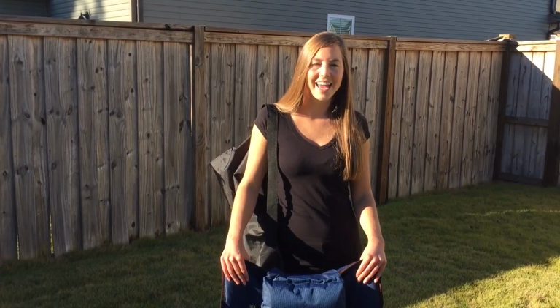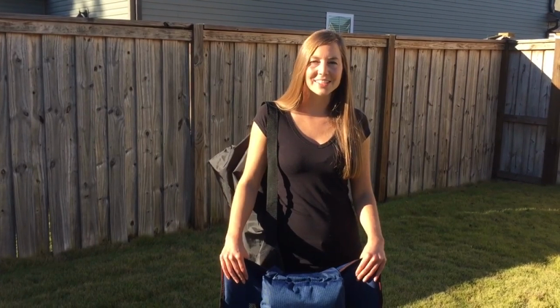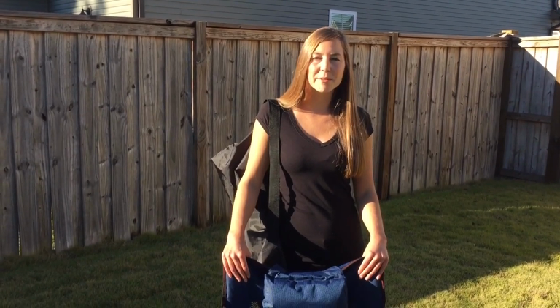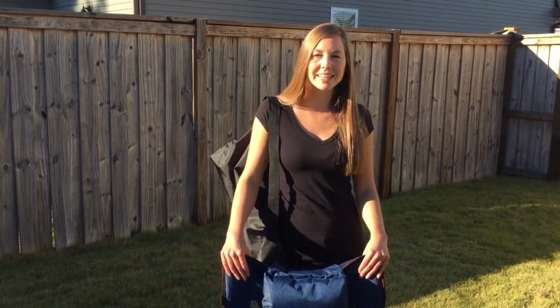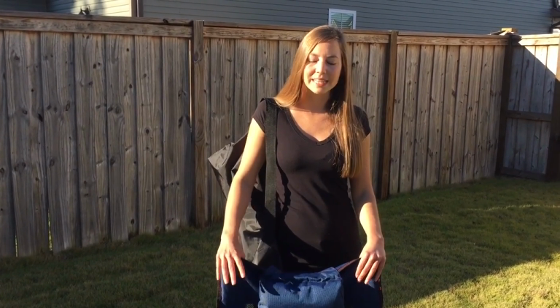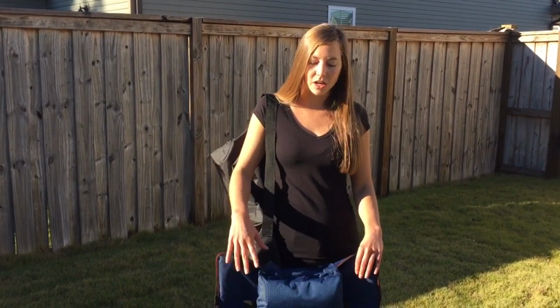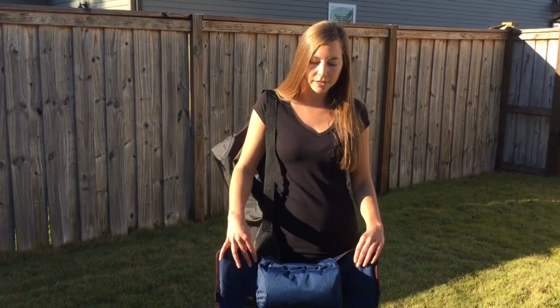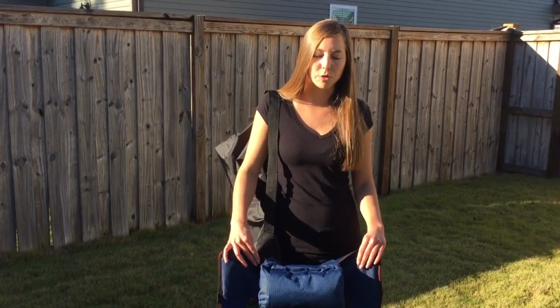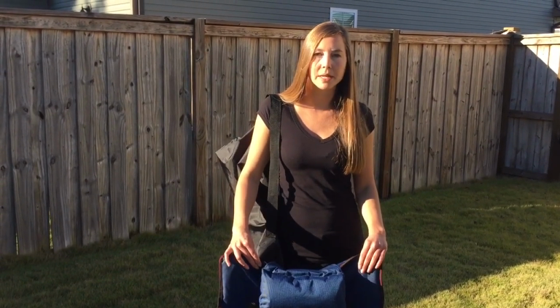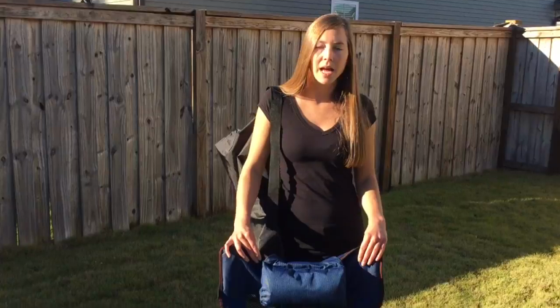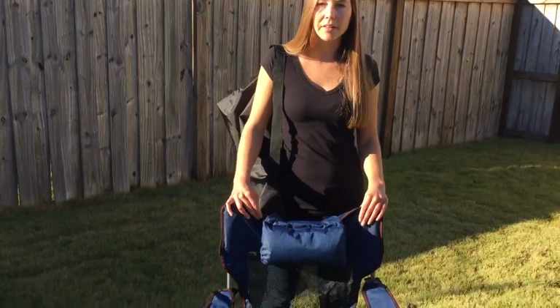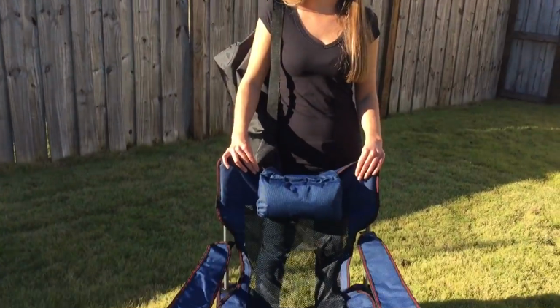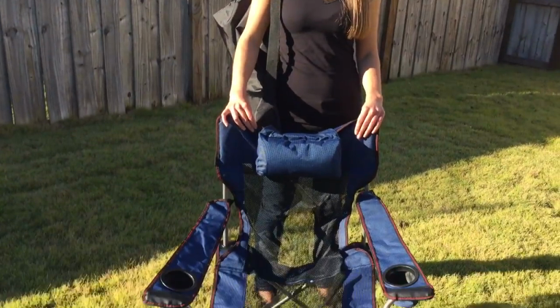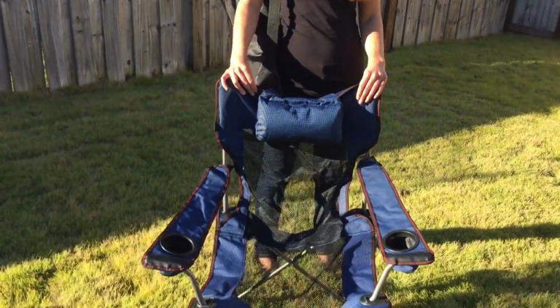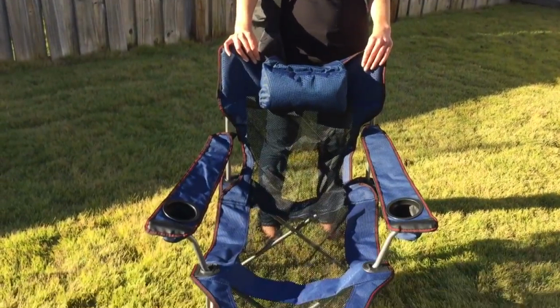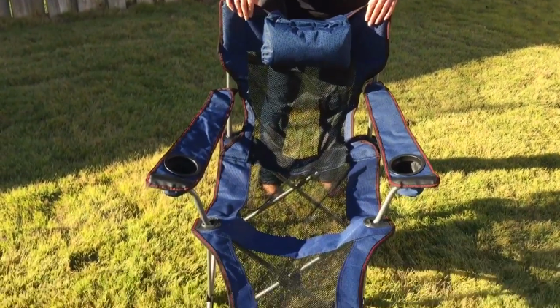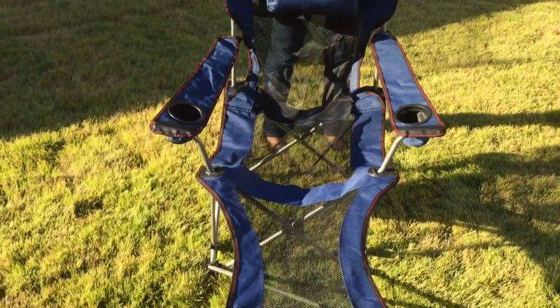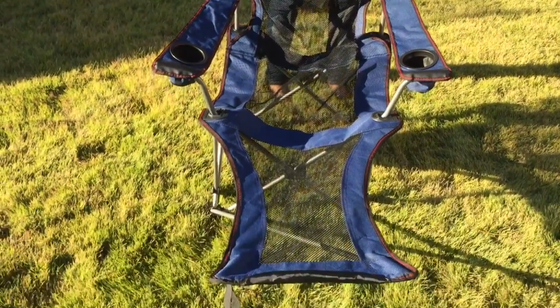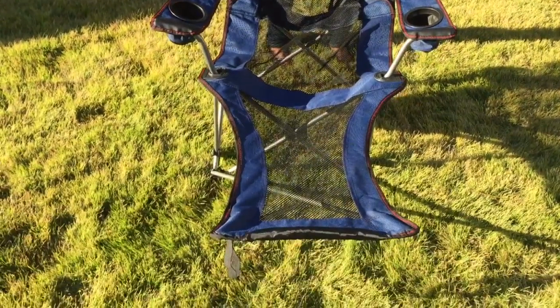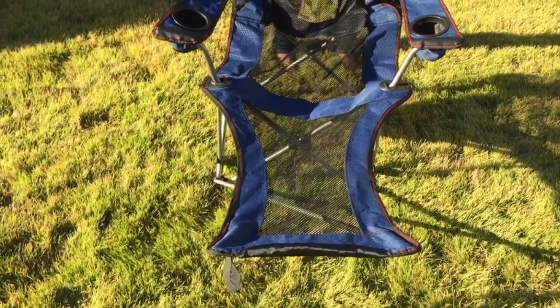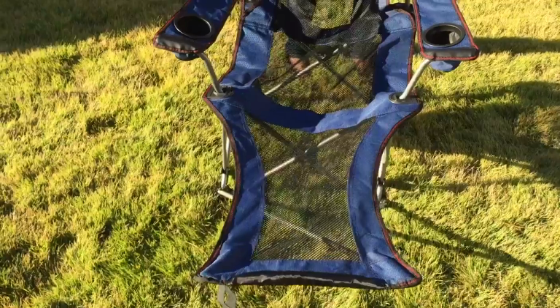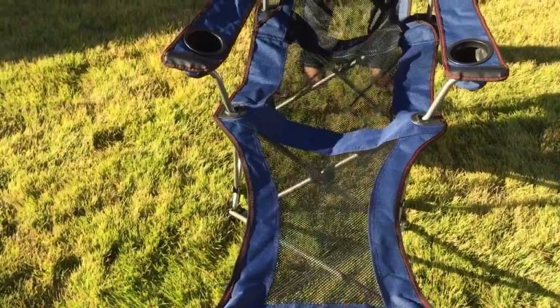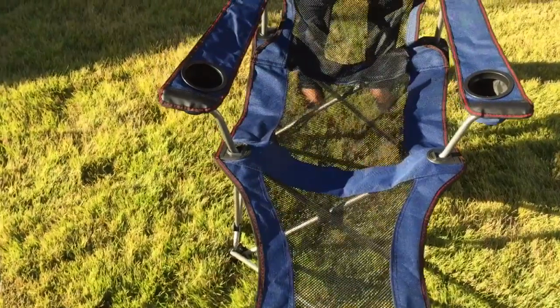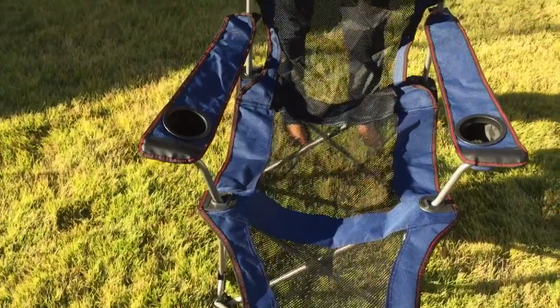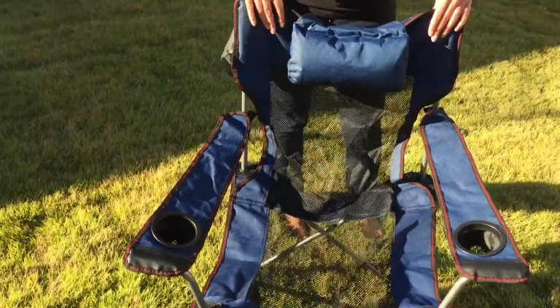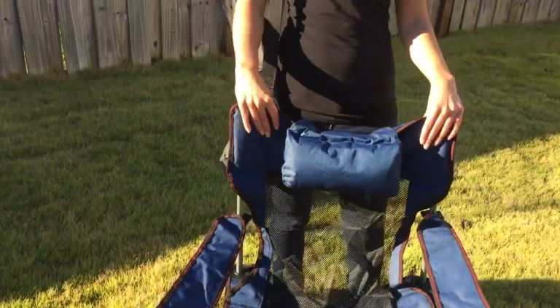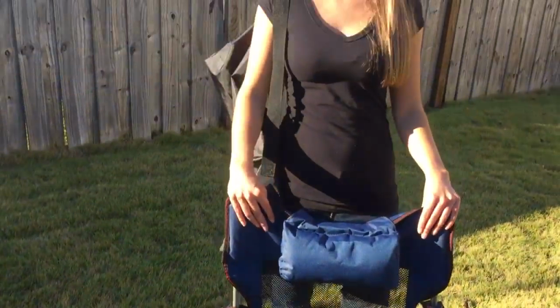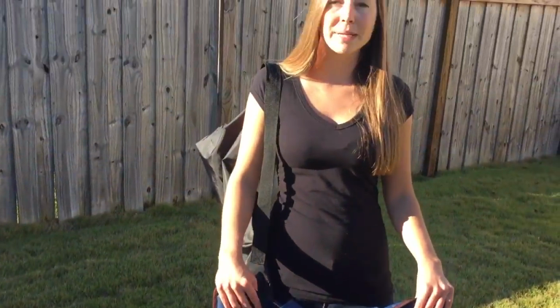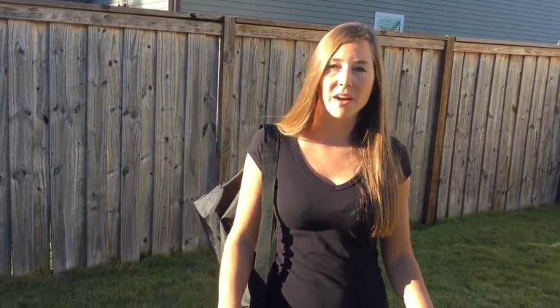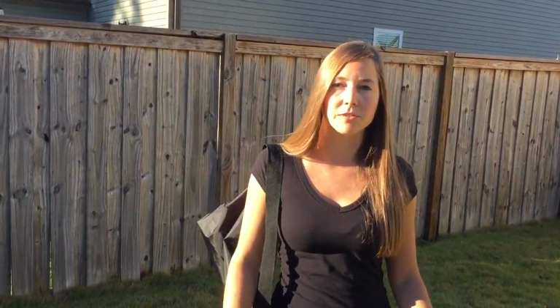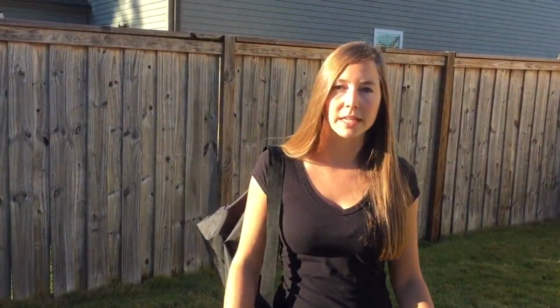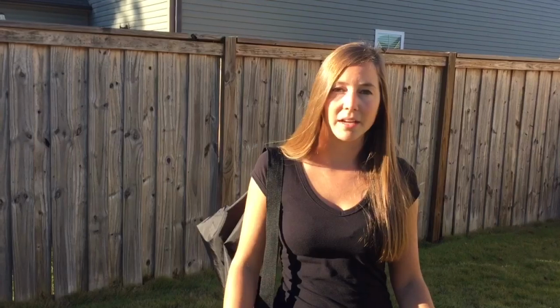Hey guys, today I'm reviewing this reclining lawn chair from Ro-Rayma. I got this off of Amazon. It was a great deal and it's definitely very high quality. It's good for camping out or grilling in the backyard.